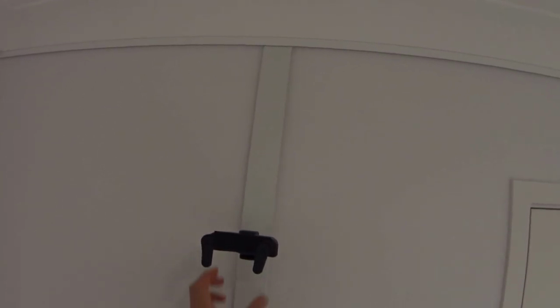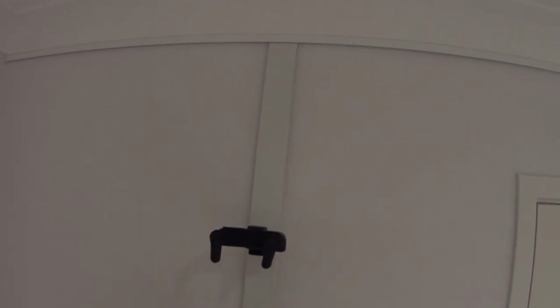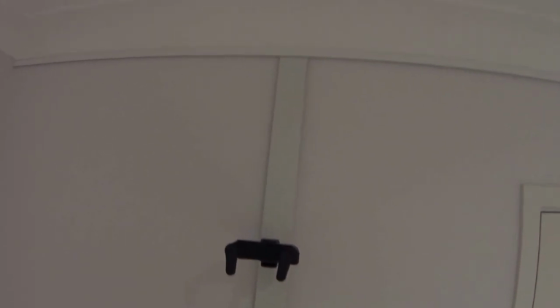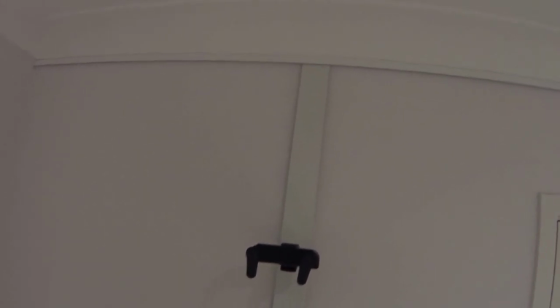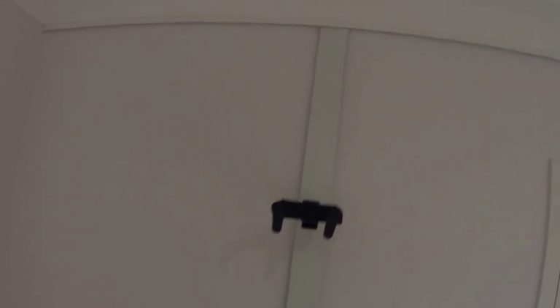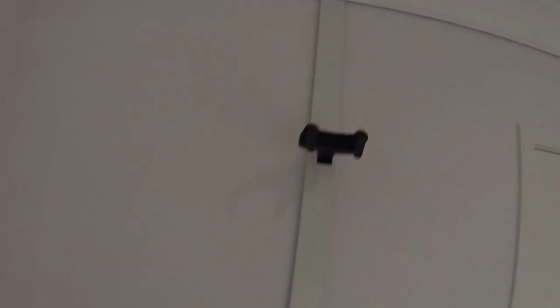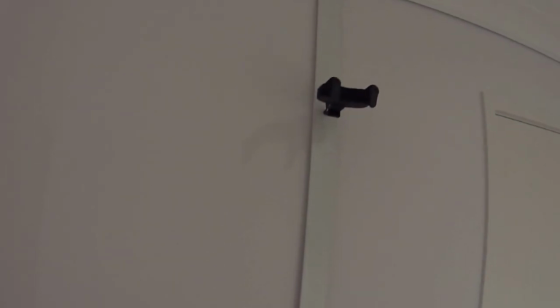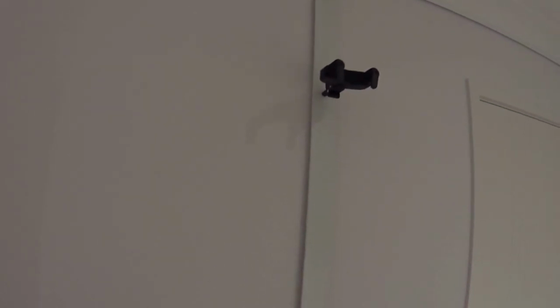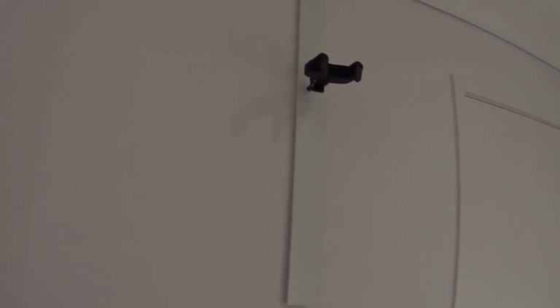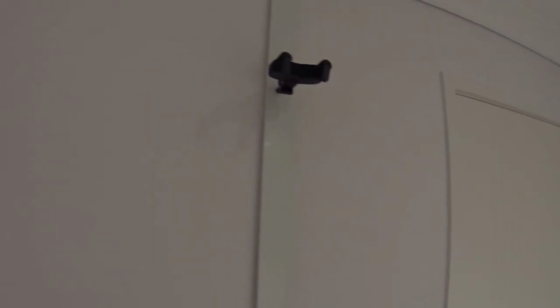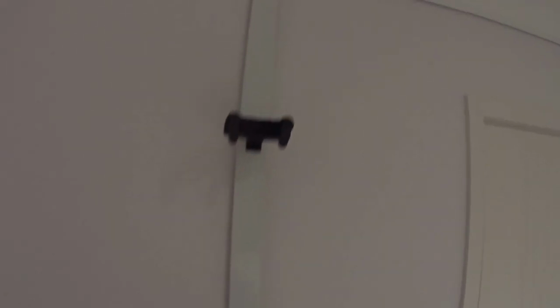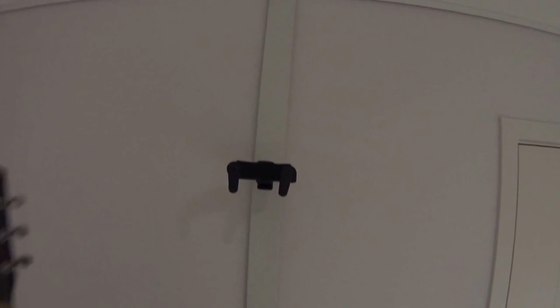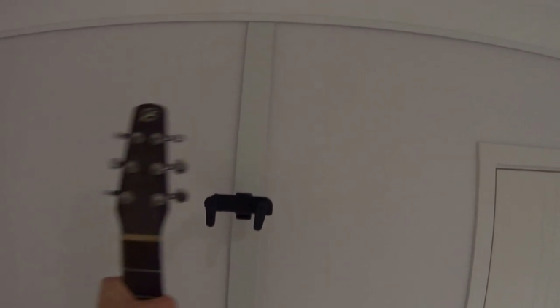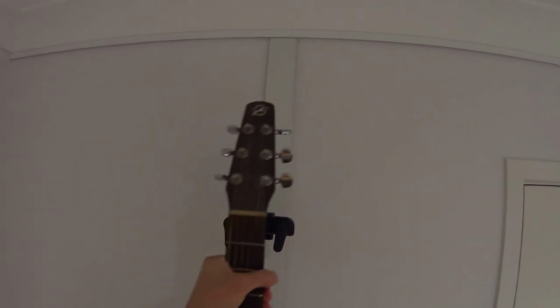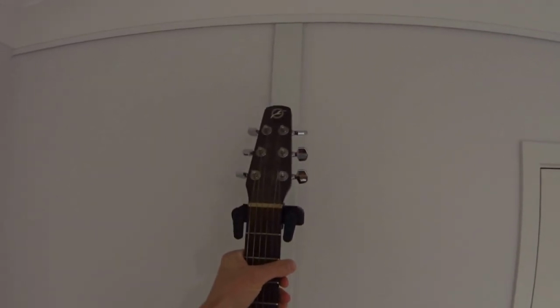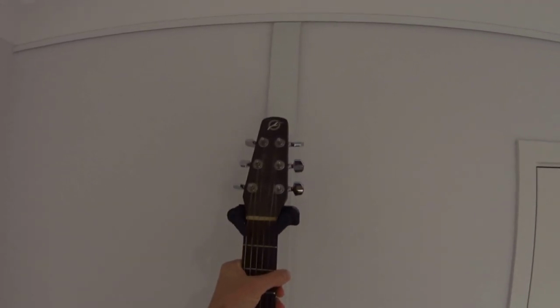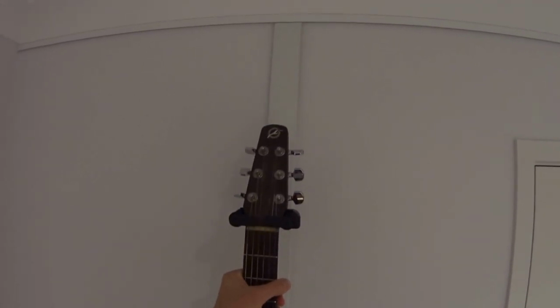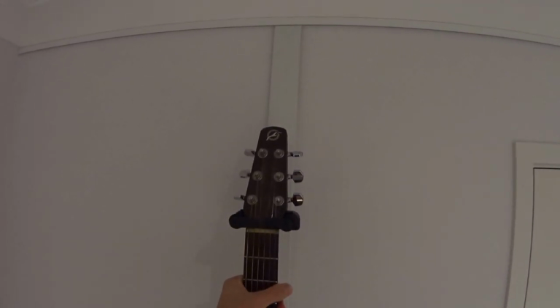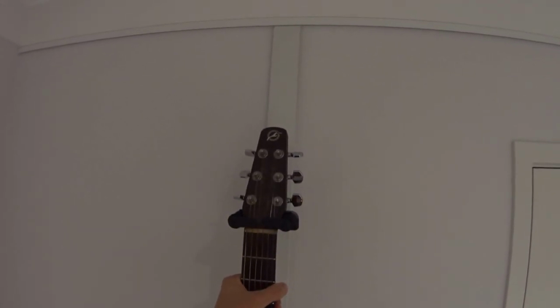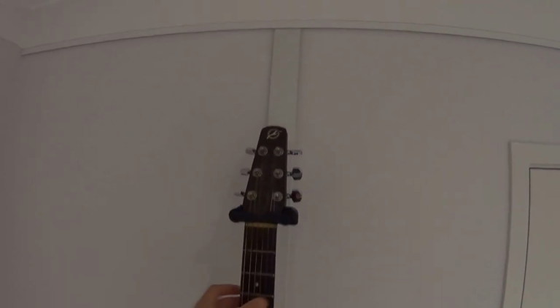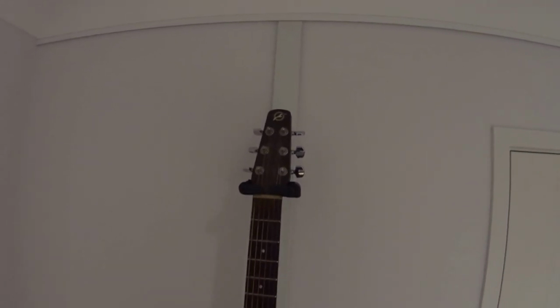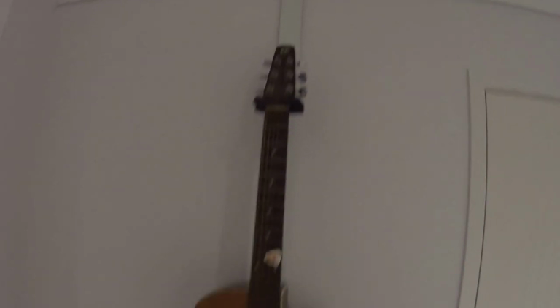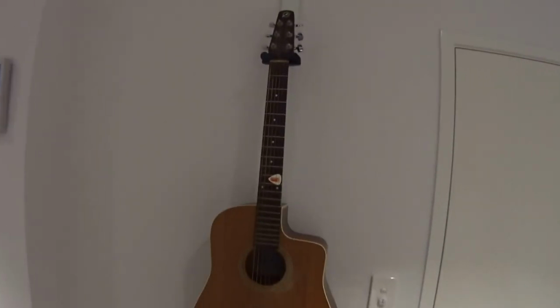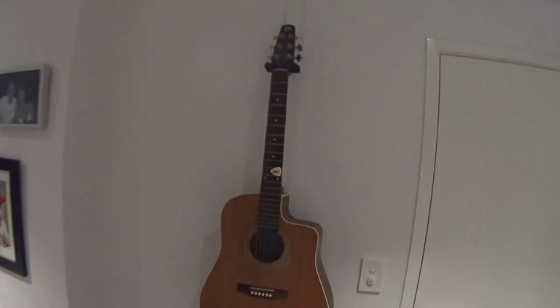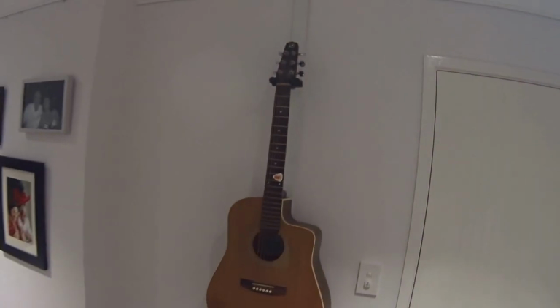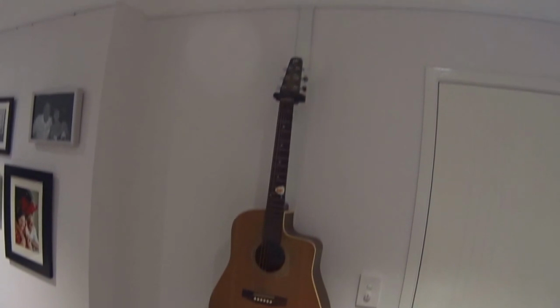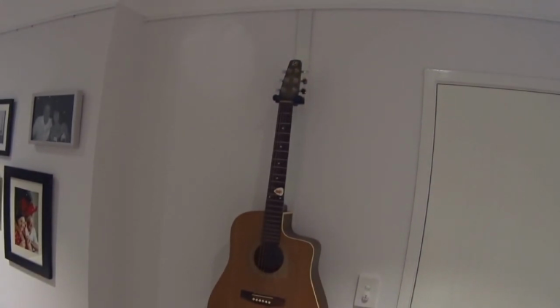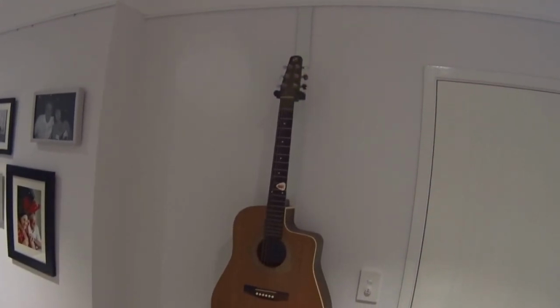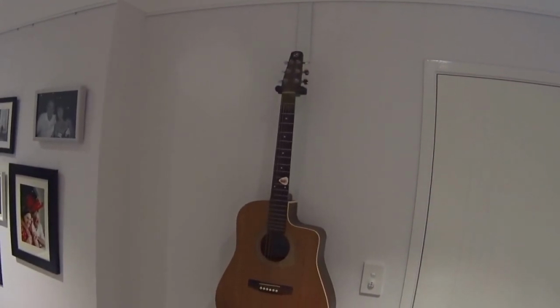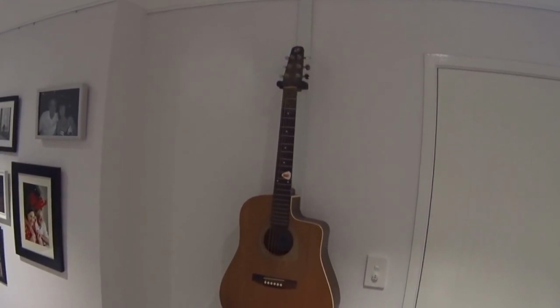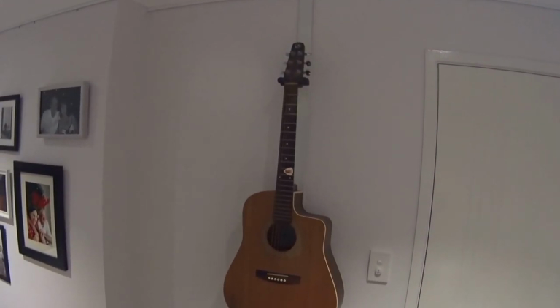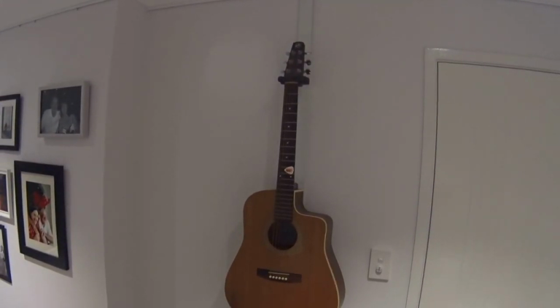So this clips into the rail like that. Hang your guitar on there and it's that simple. Thank you.